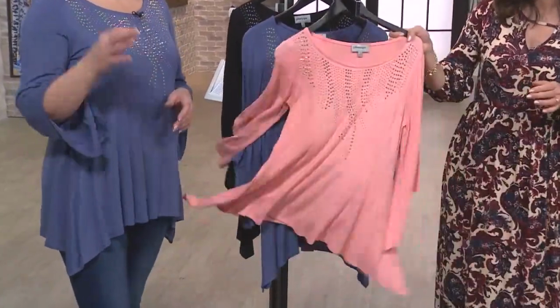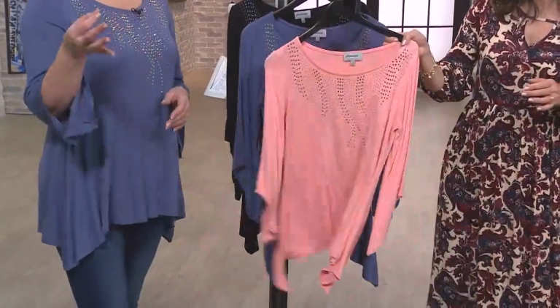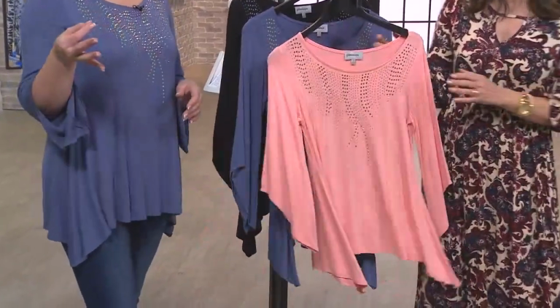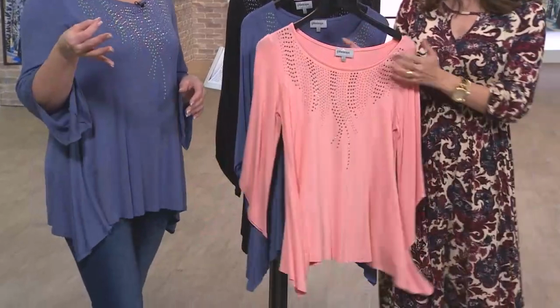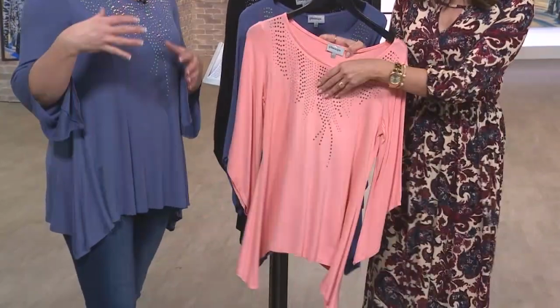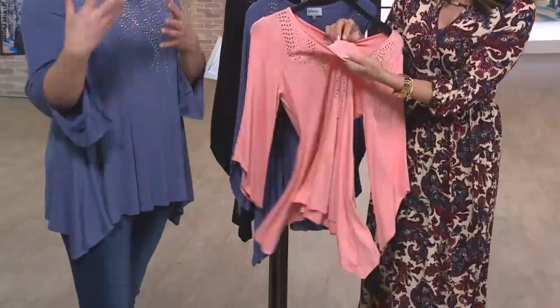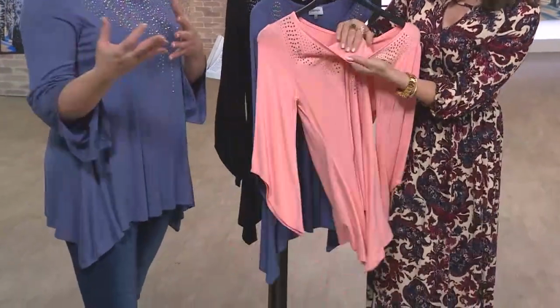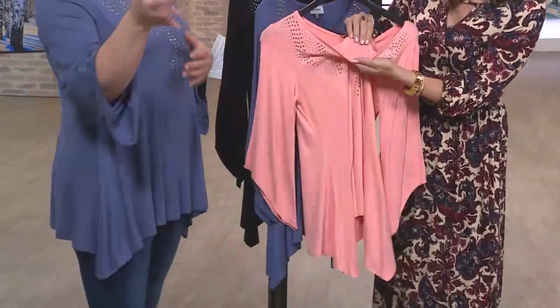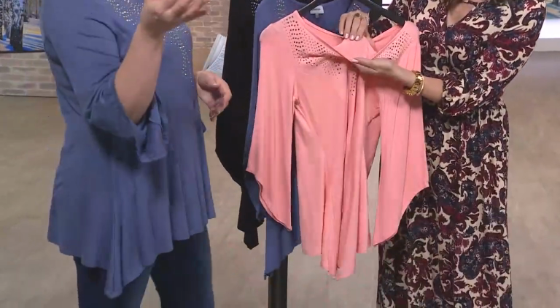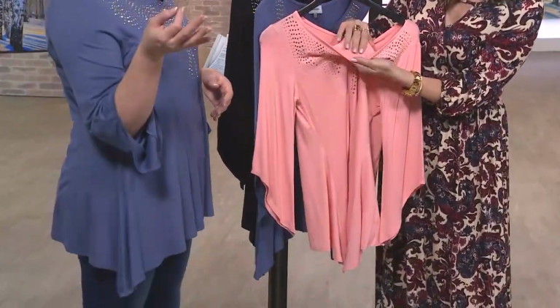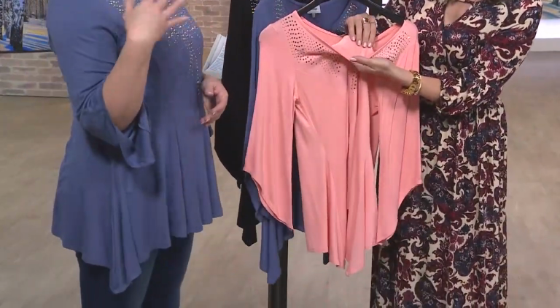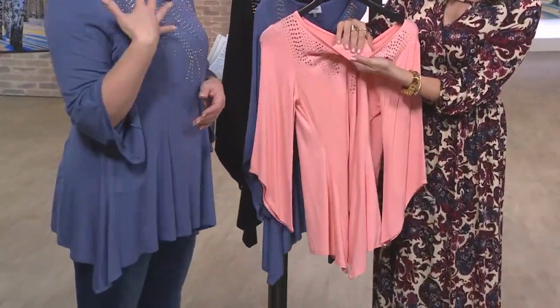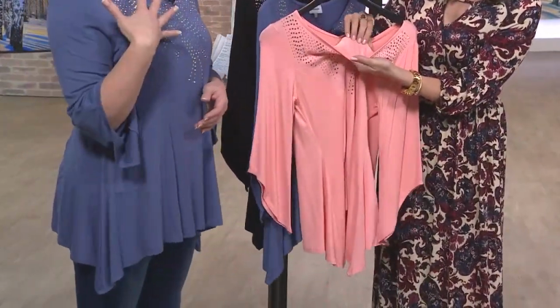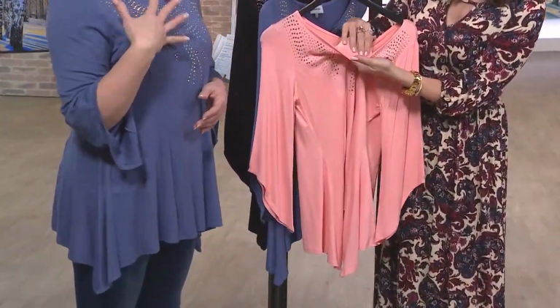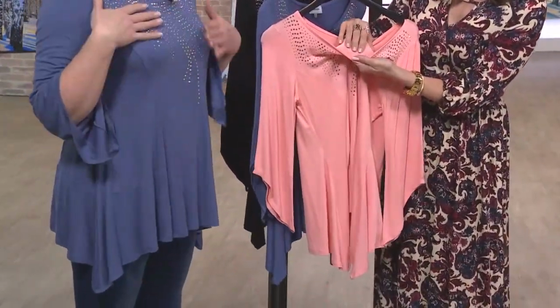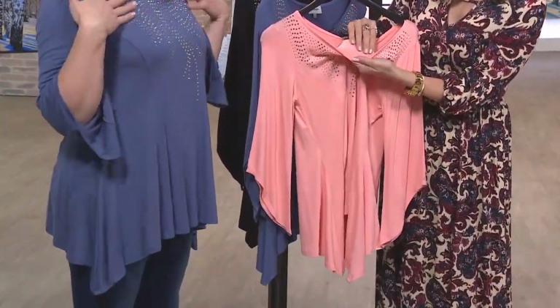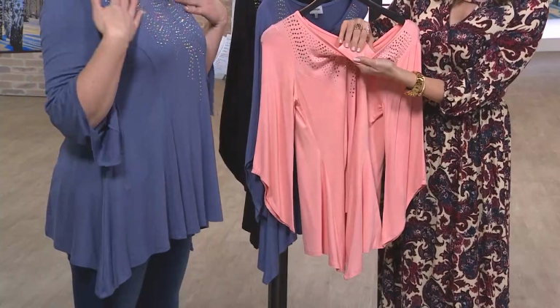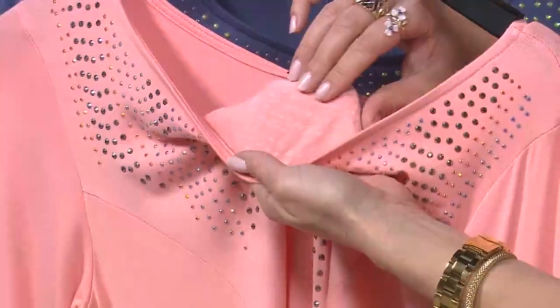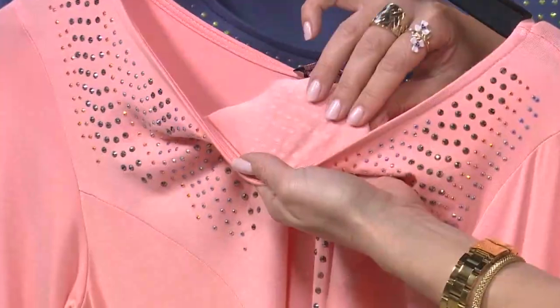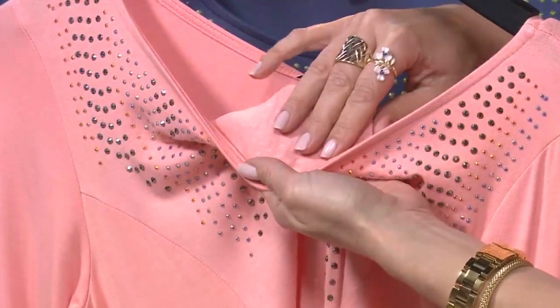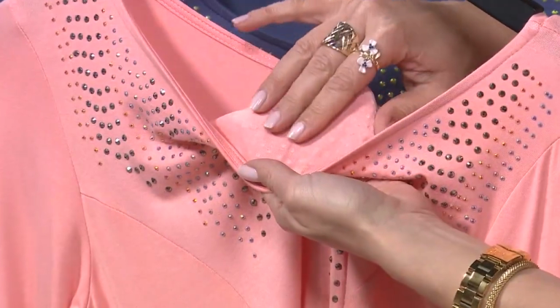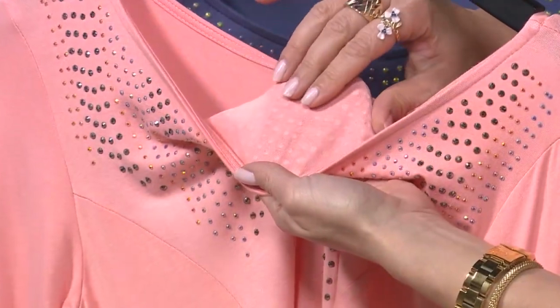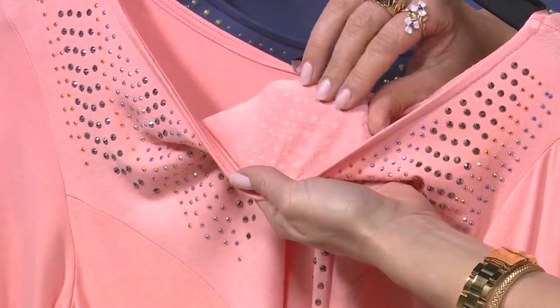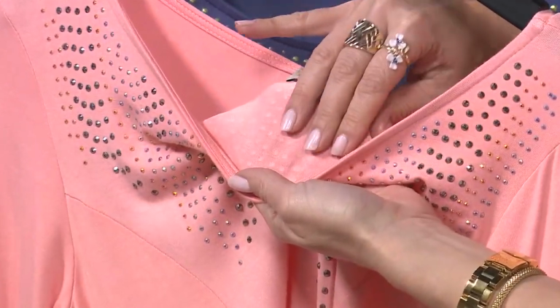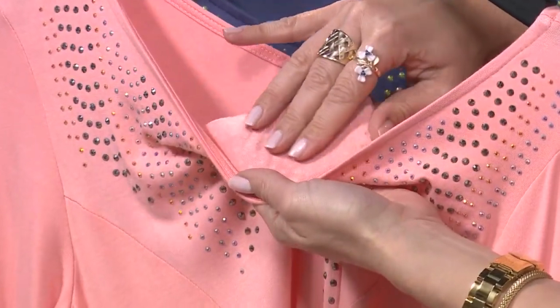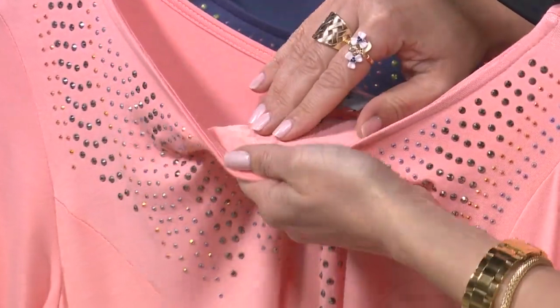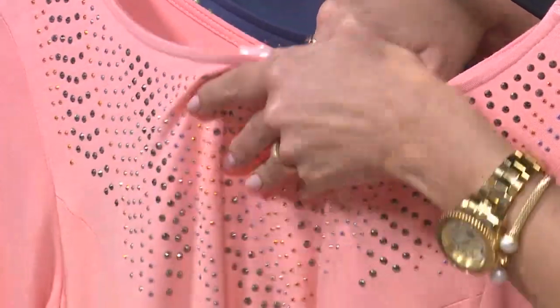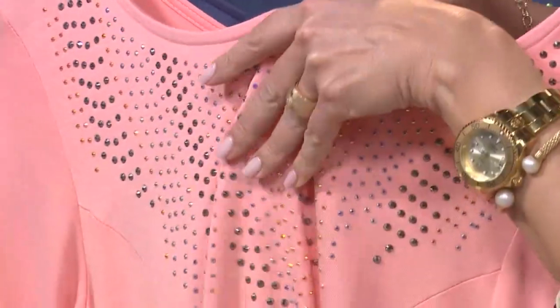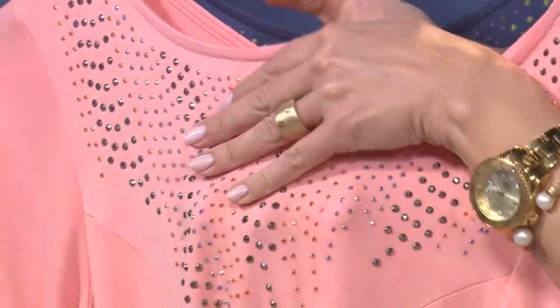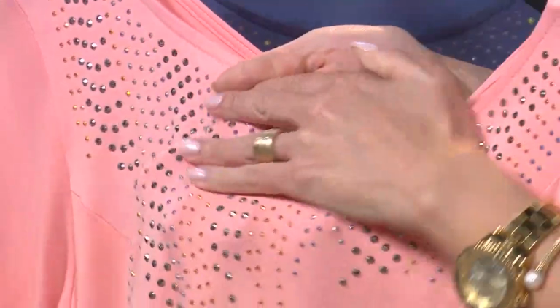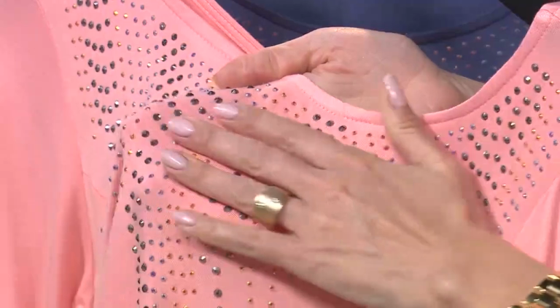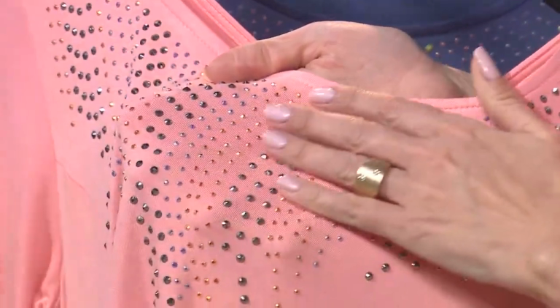They're all heat-set, which is so nice in terms of laundry, but also against your skin — there's no itchy scratches. It's also smooth to the touch. It's got a little bit of texture, but still huggable. Loving that you get something that's built right in.